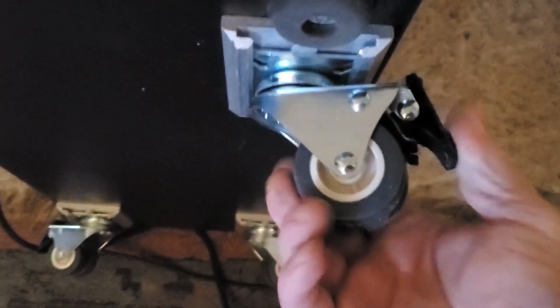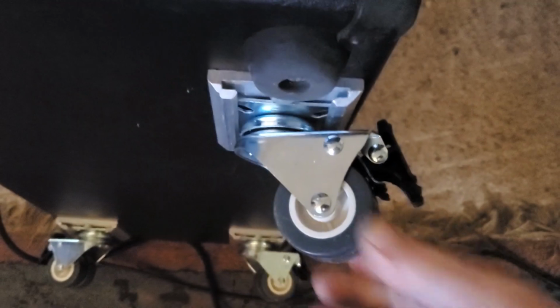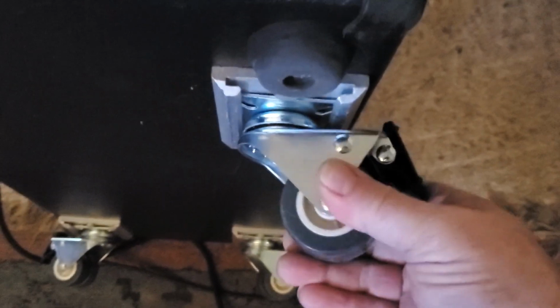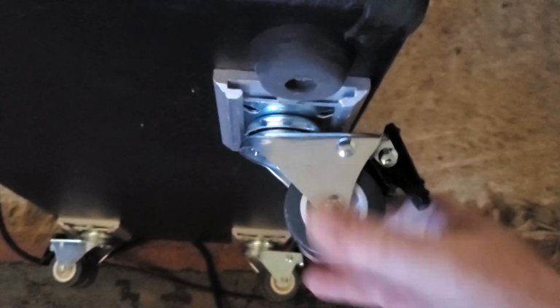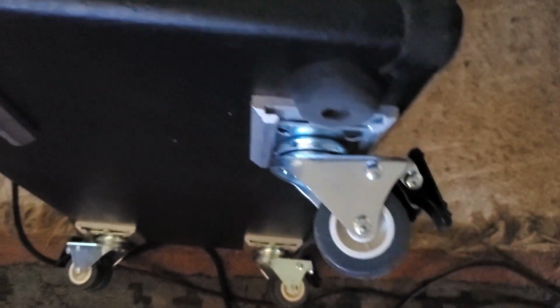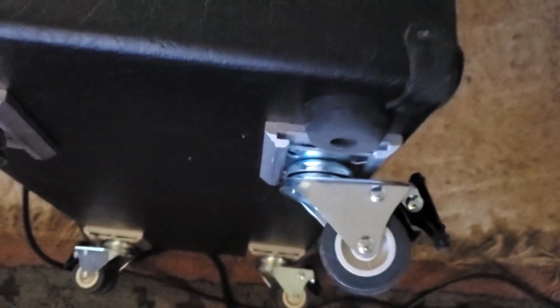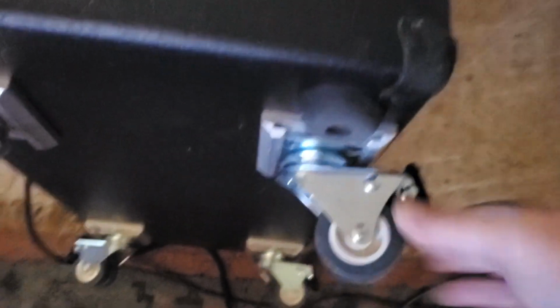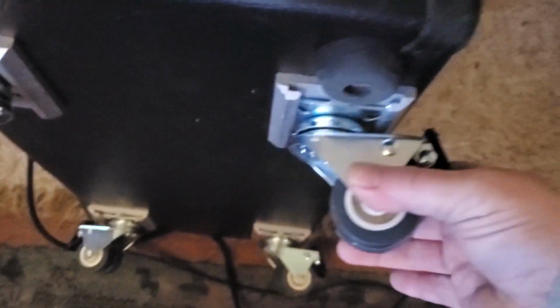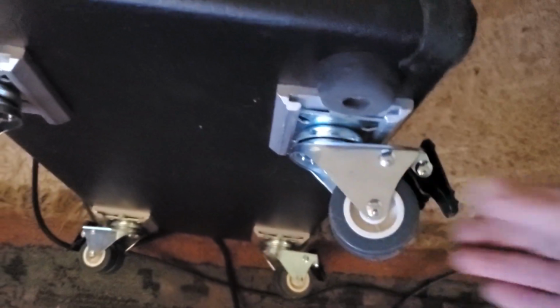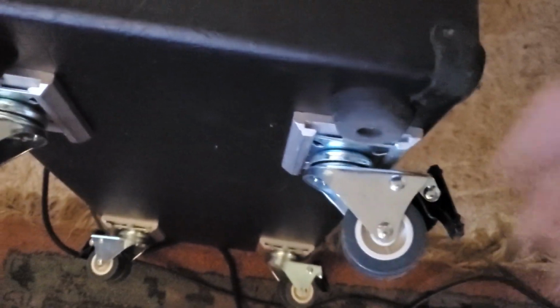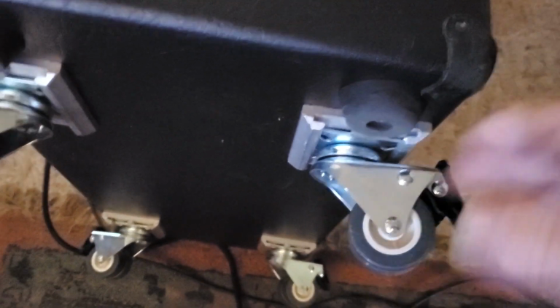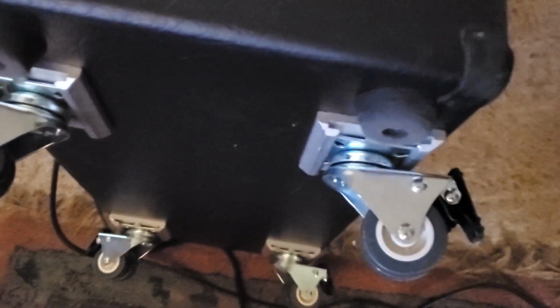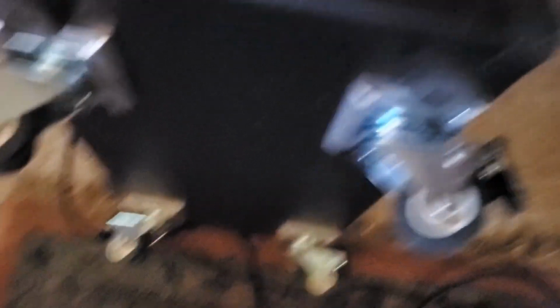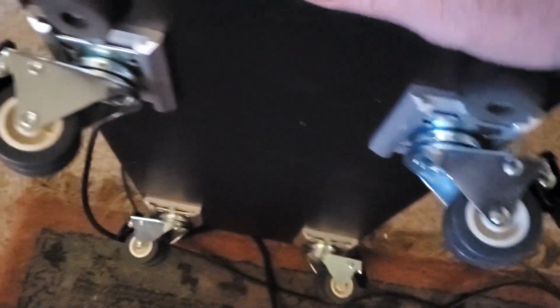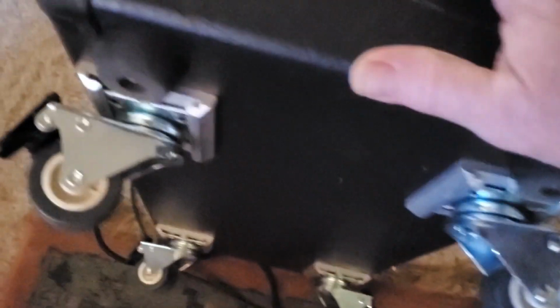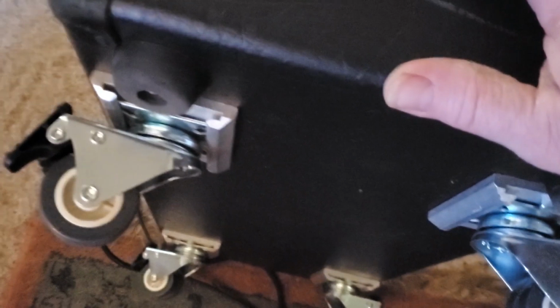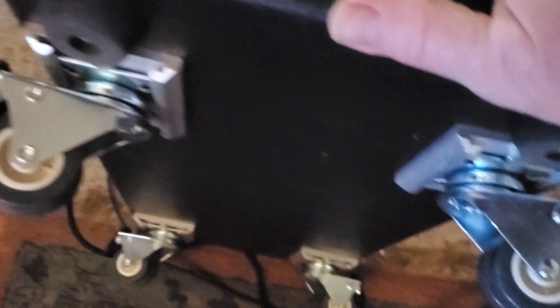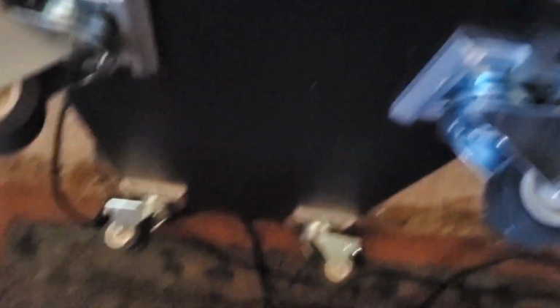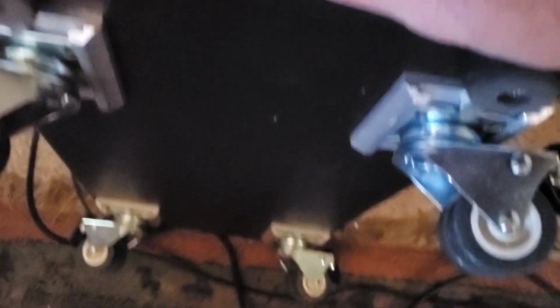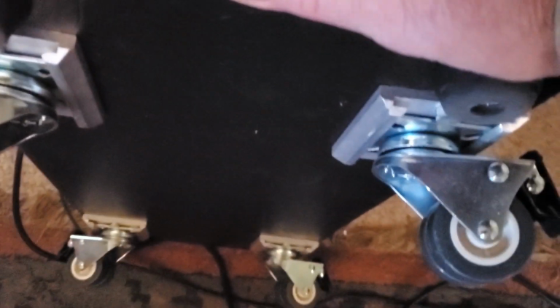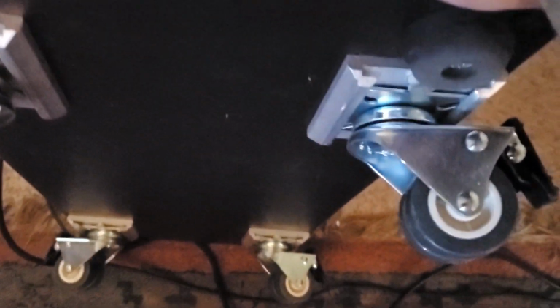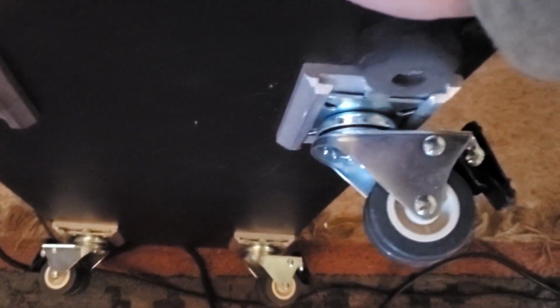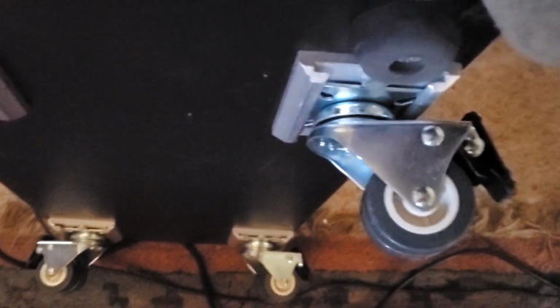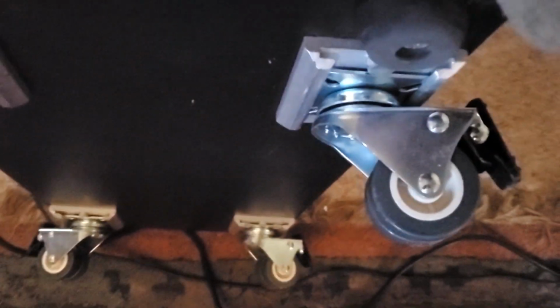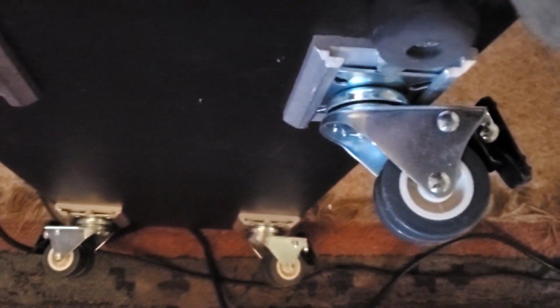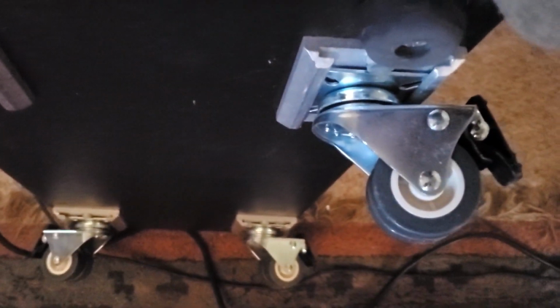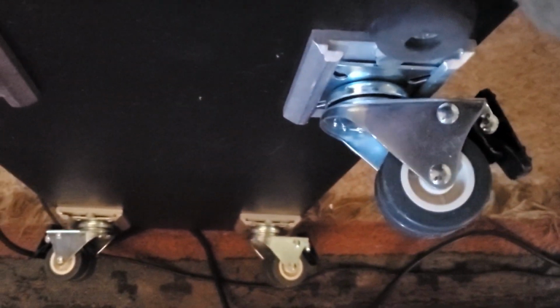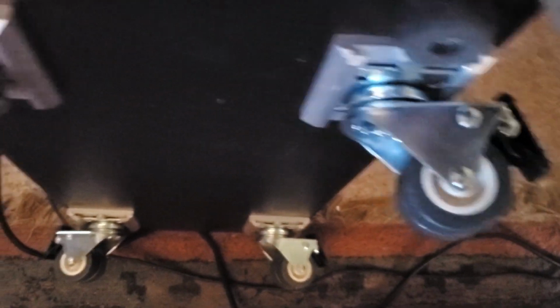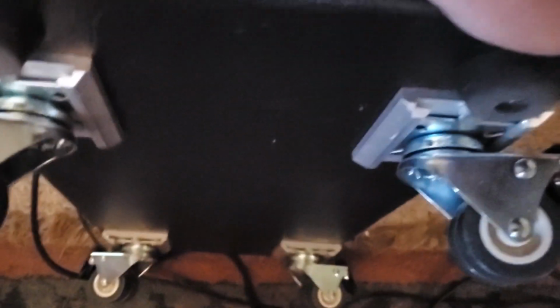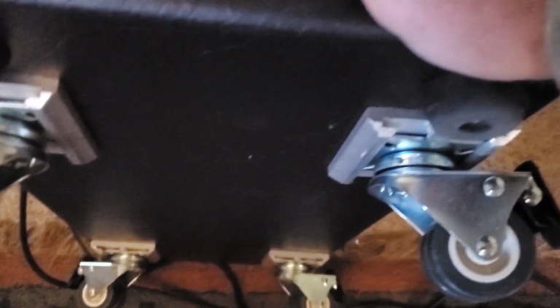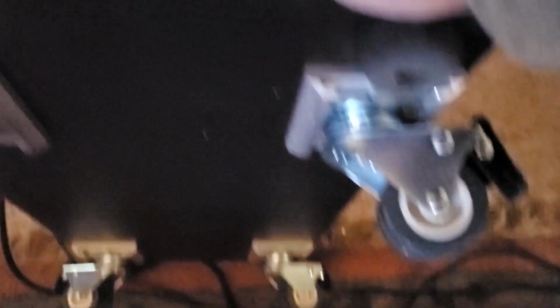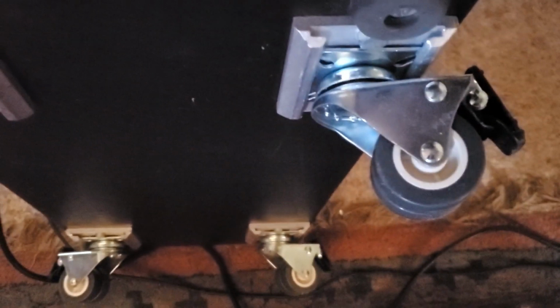It locks into position and holds it there. I know it sounds rattly right now because it doesn't have the weight of the amp on it, but pretty cool. I'm super happy to have that just to move it around the room.